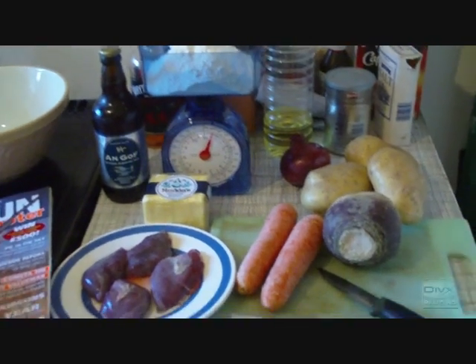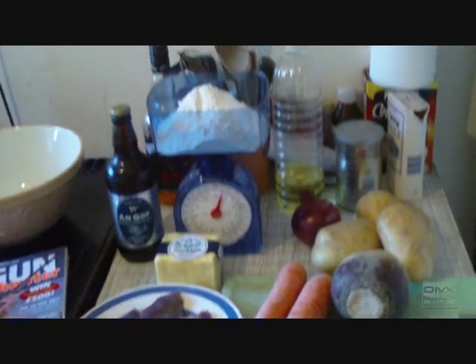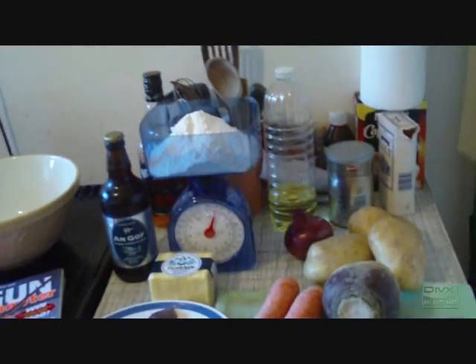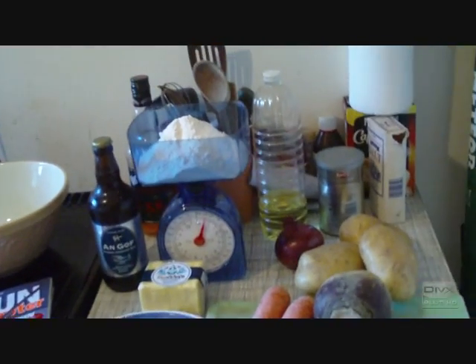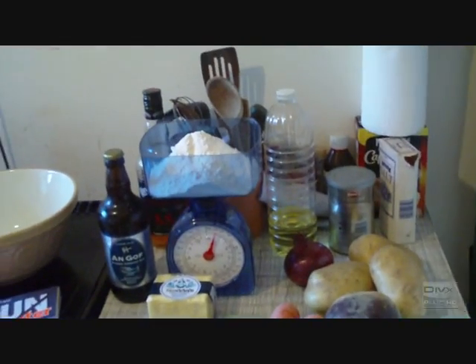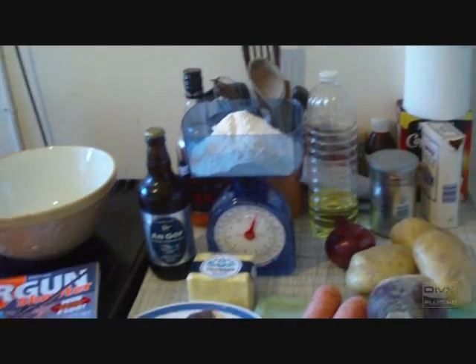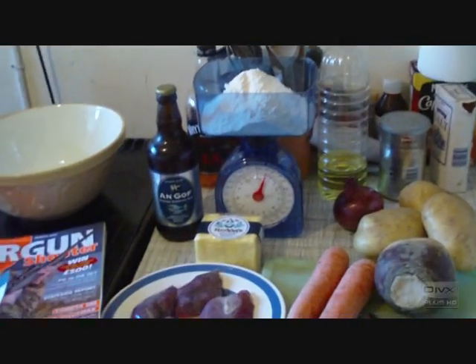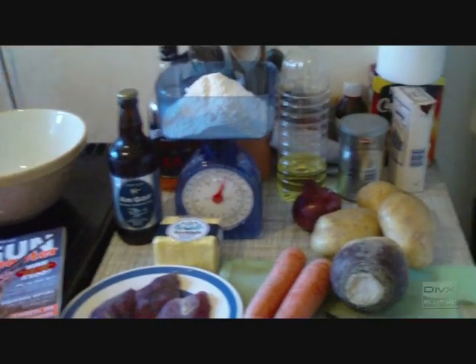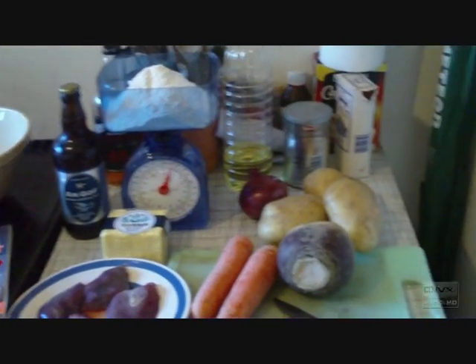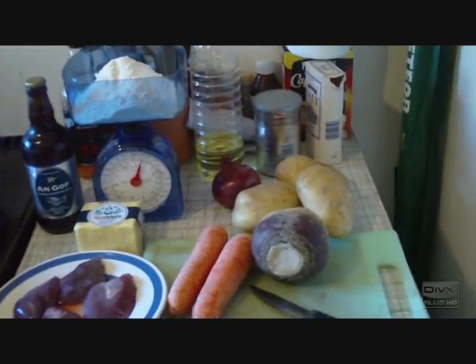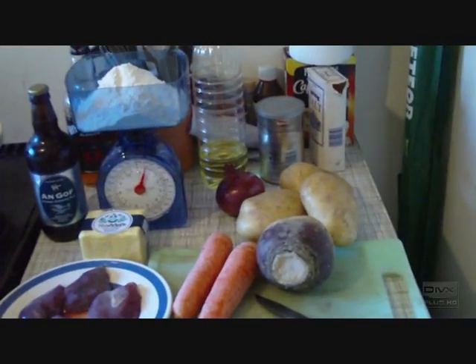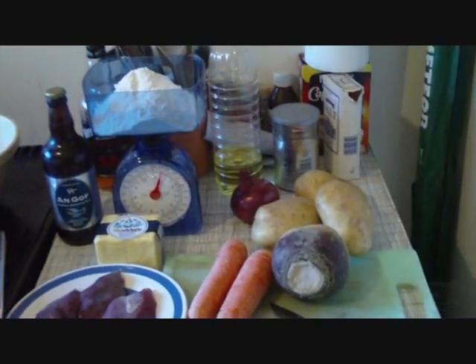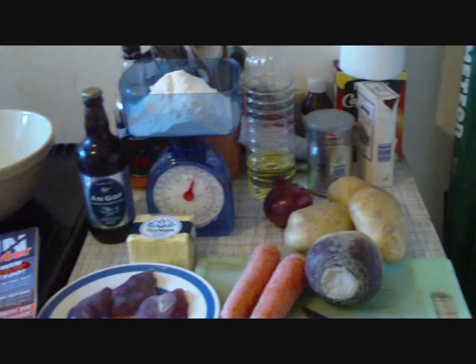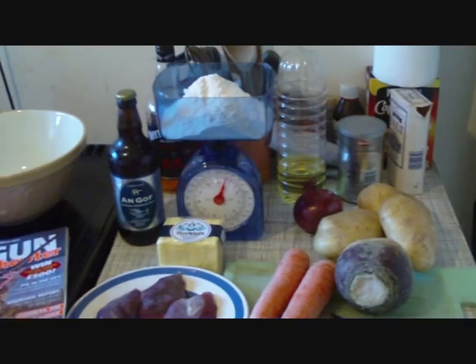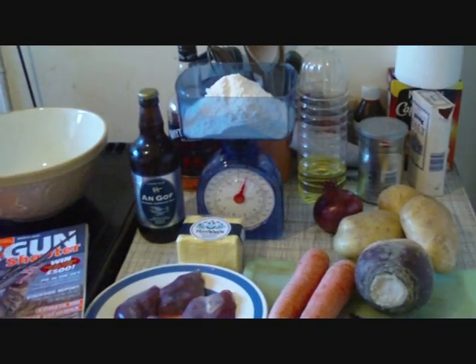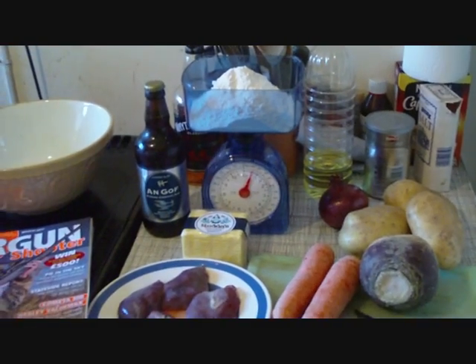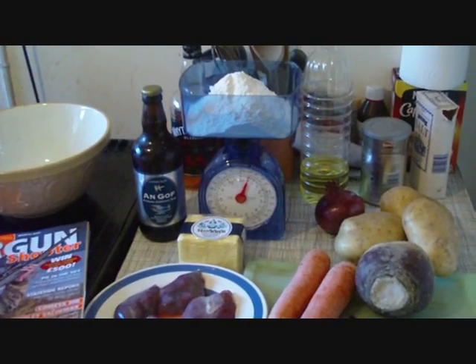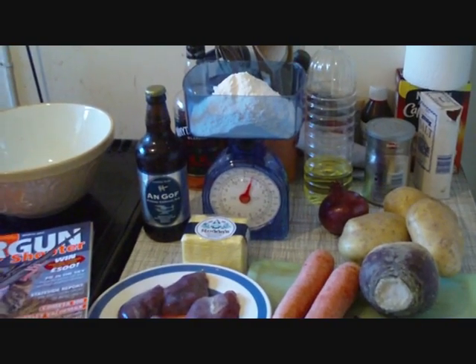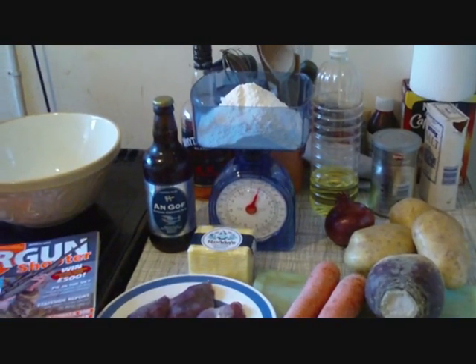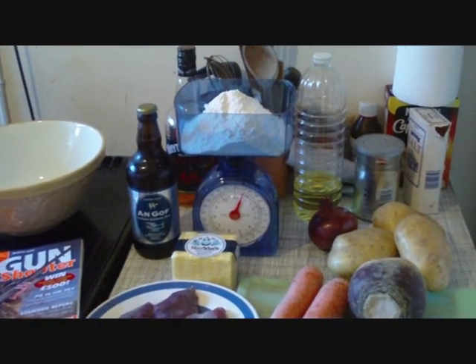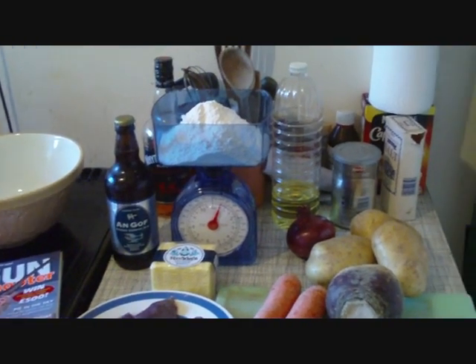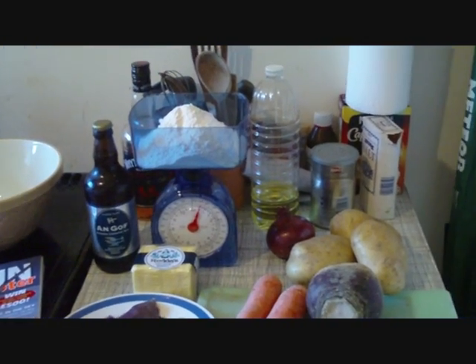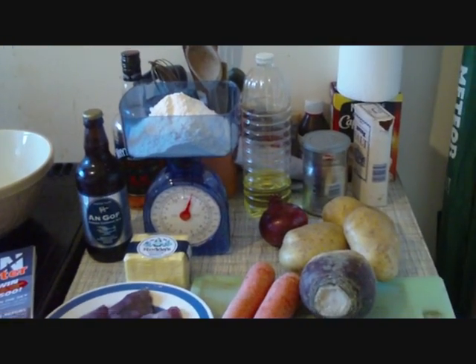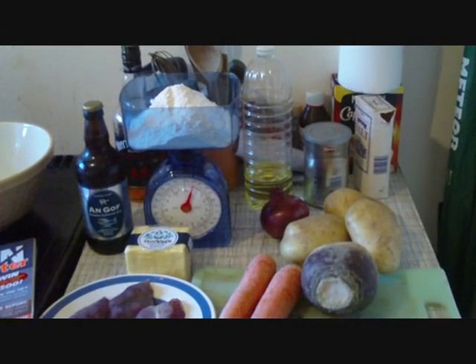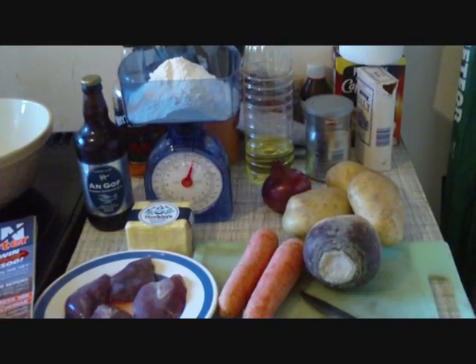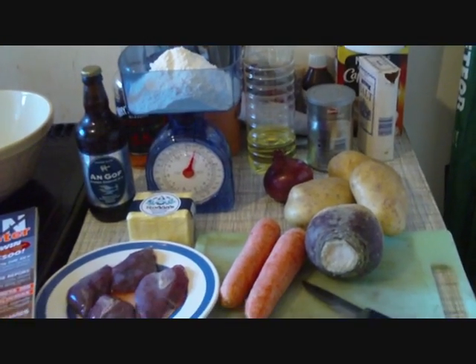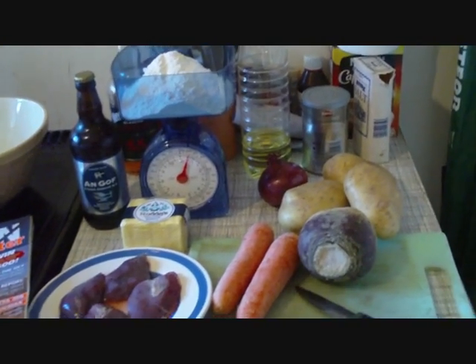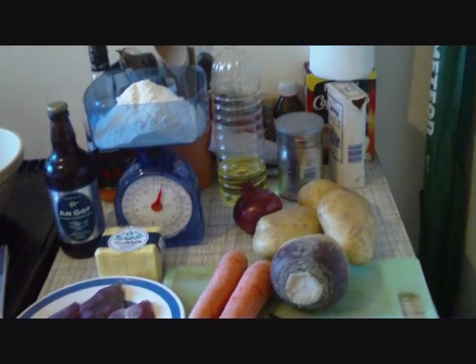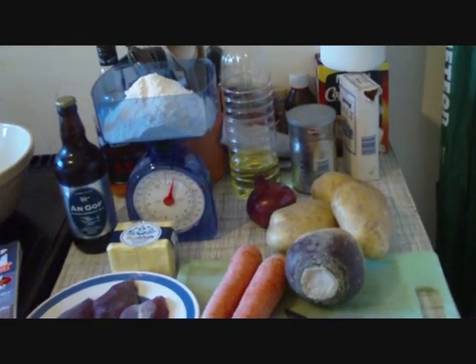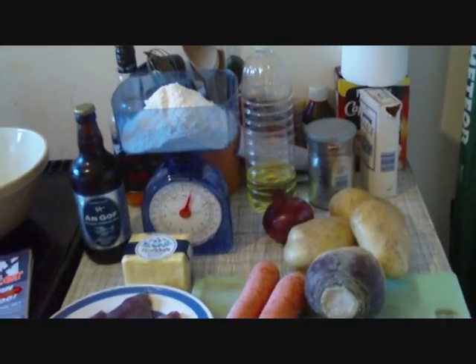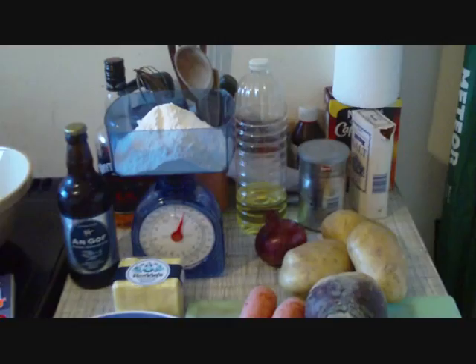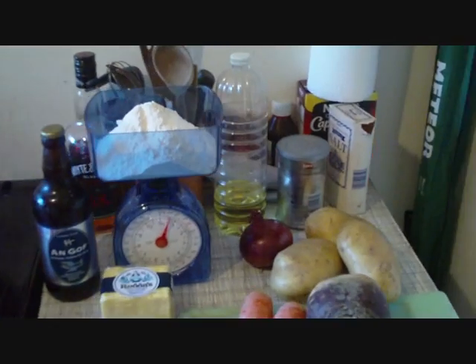Hello everyone, Ann Gough here. Well, it's been quite a while since my last video, but I've been very busy, especially this time of year, because it's the daffodil season.